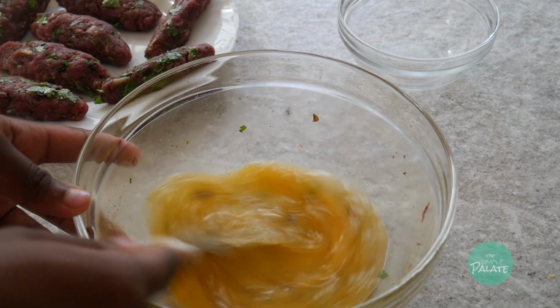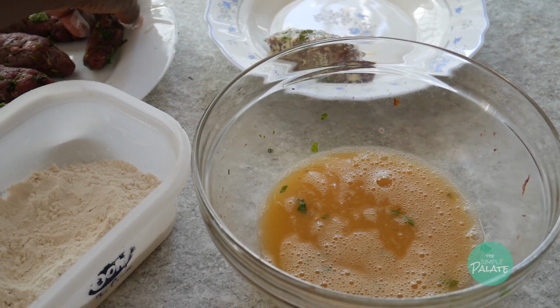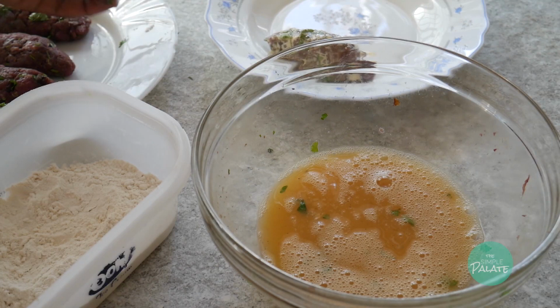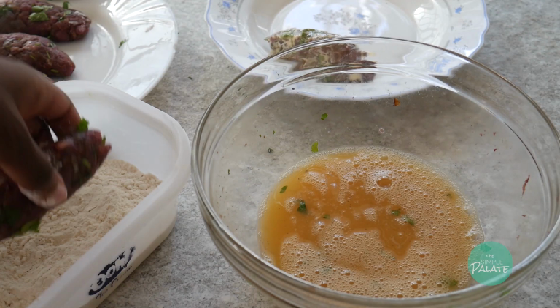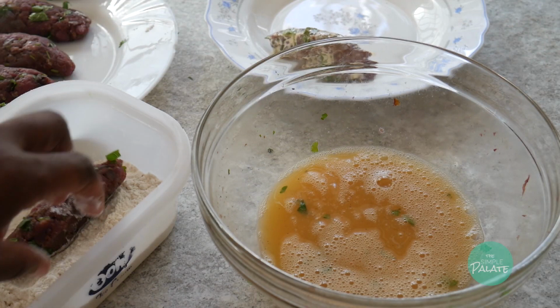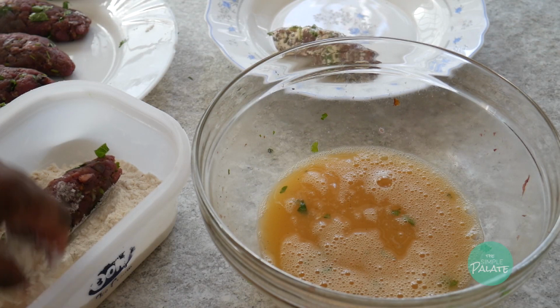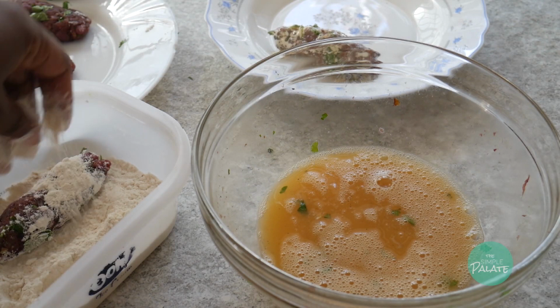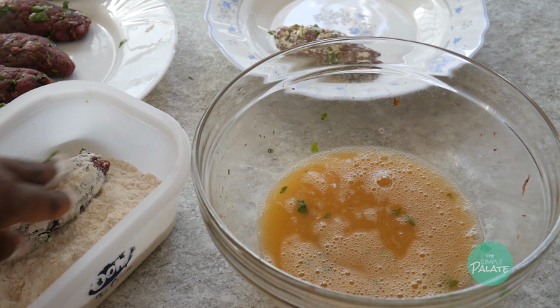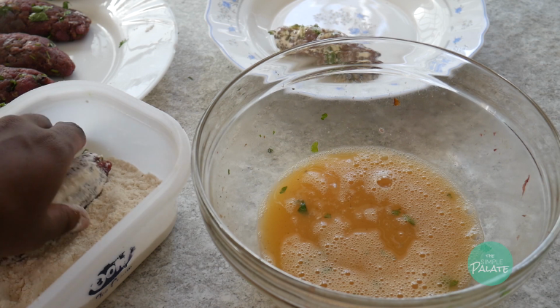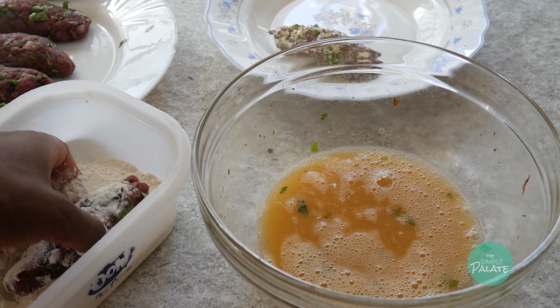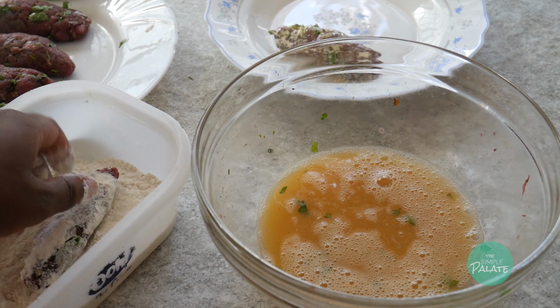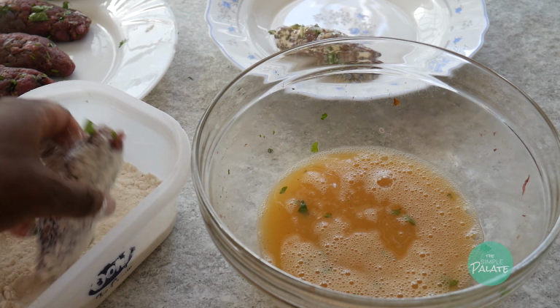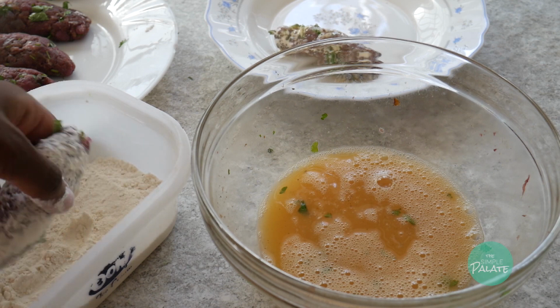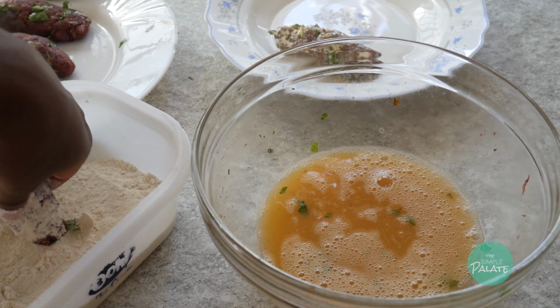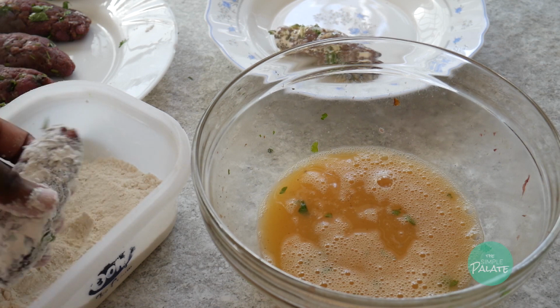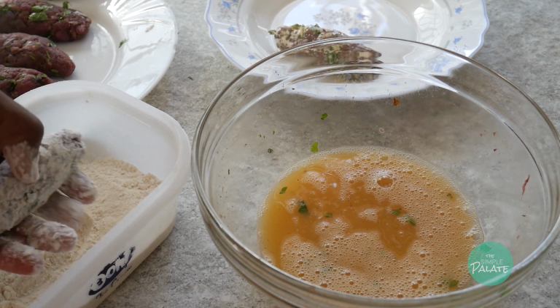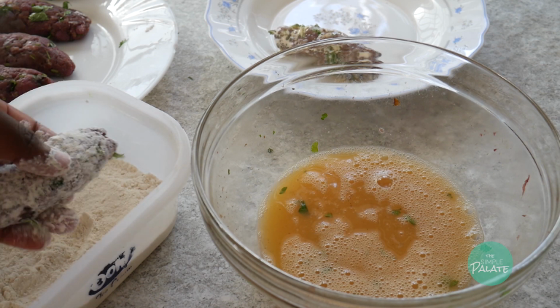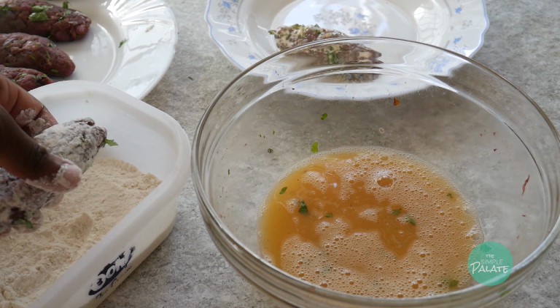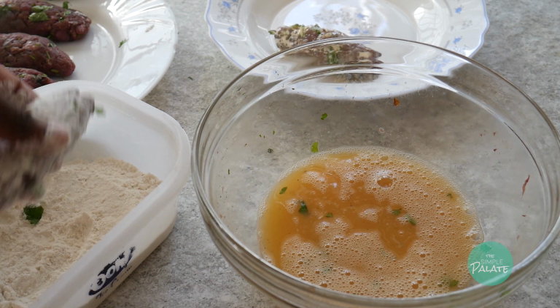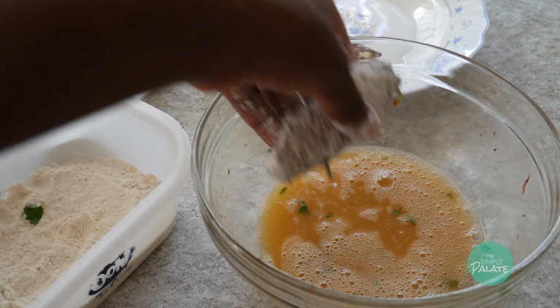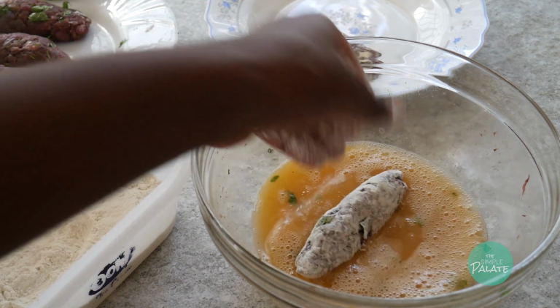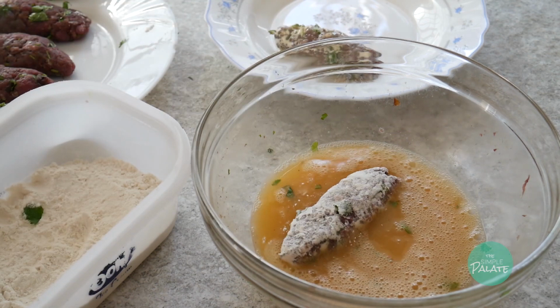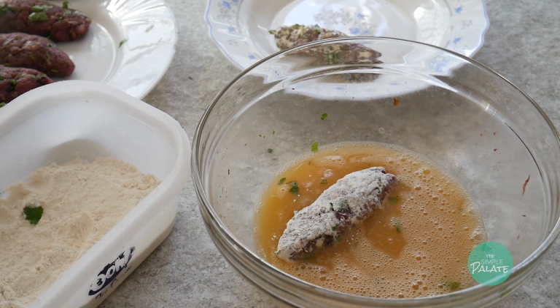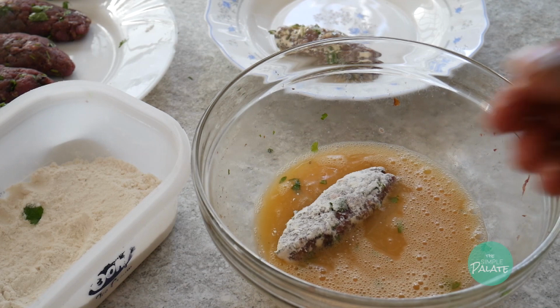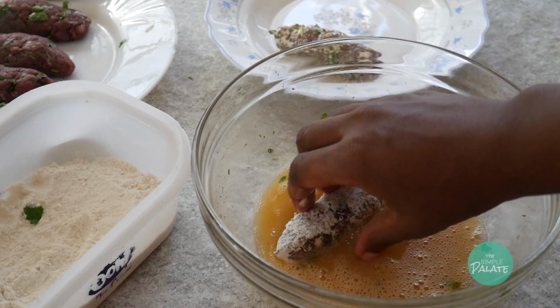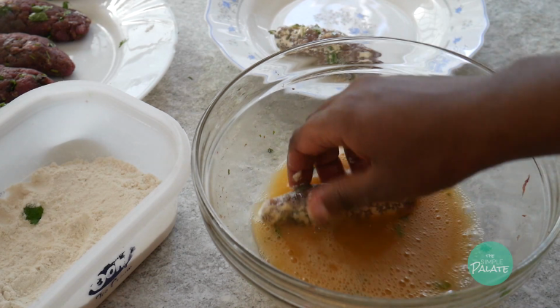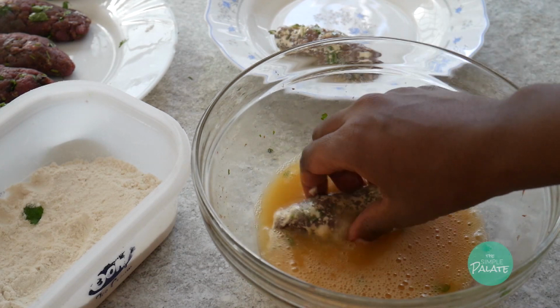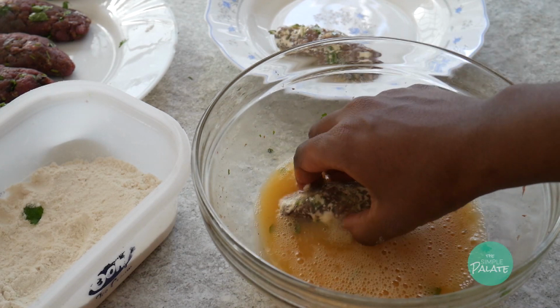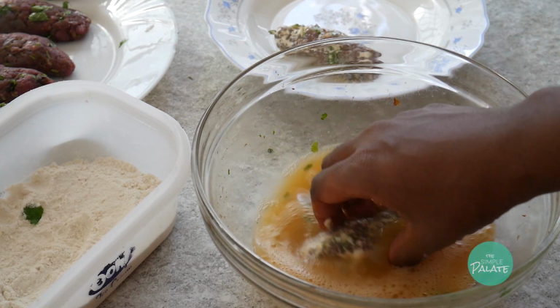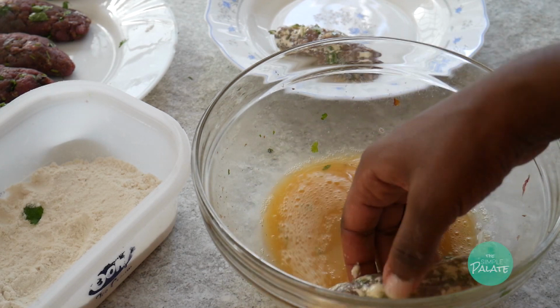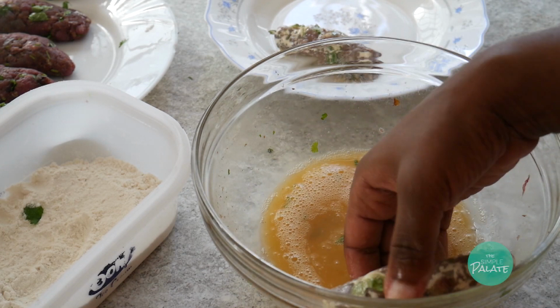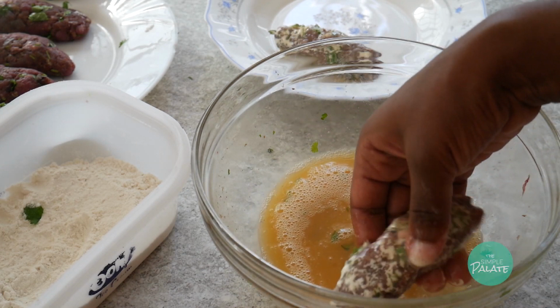The last bit is a coating. Ensure you set up everything to make the process easier. Dust the meat in flour, then dip it in egg, and you're ready for frying. Remember to use one hand for the flour and the other for the egg.